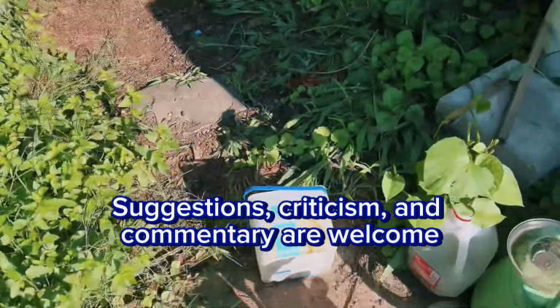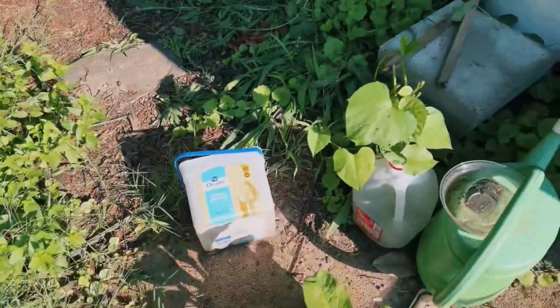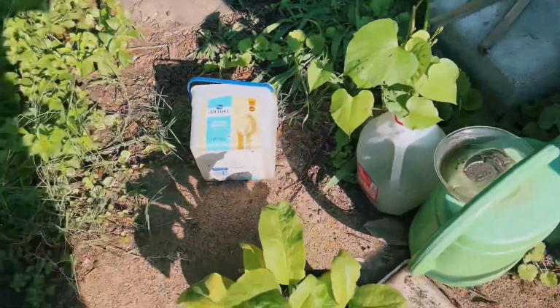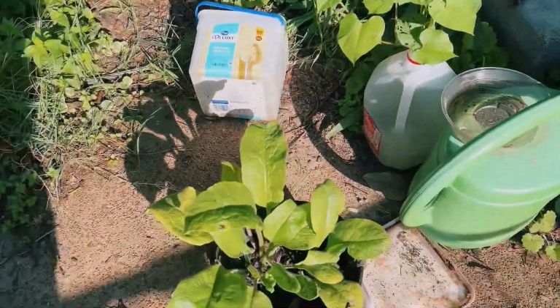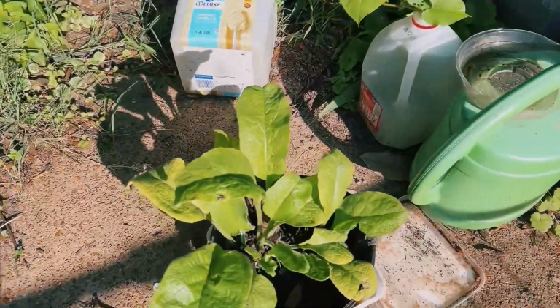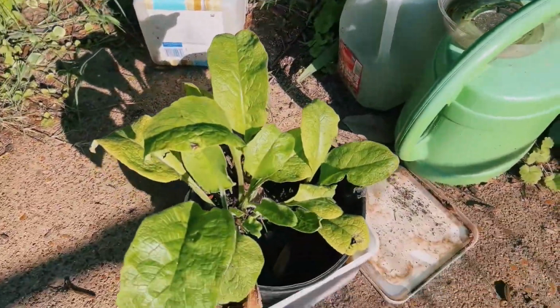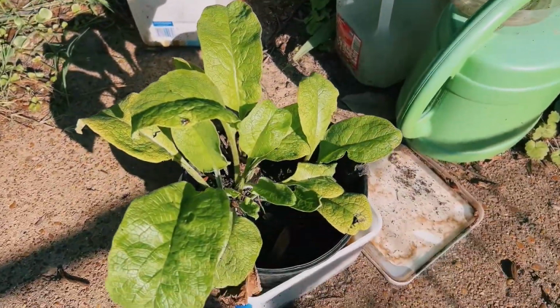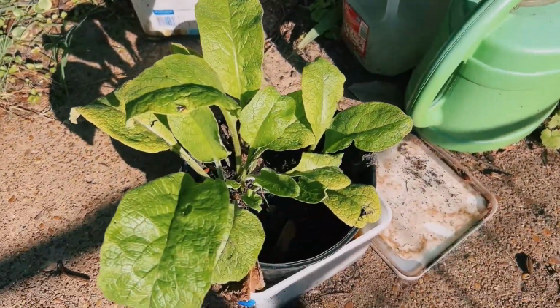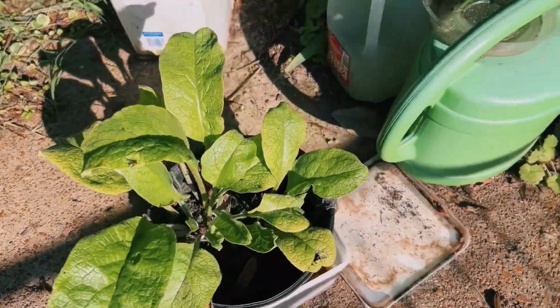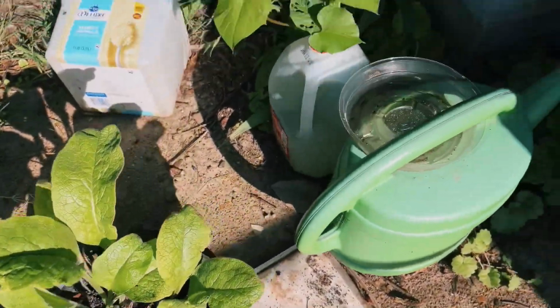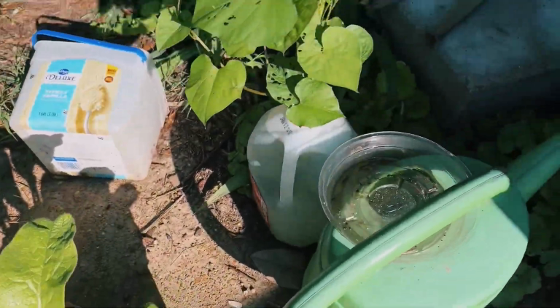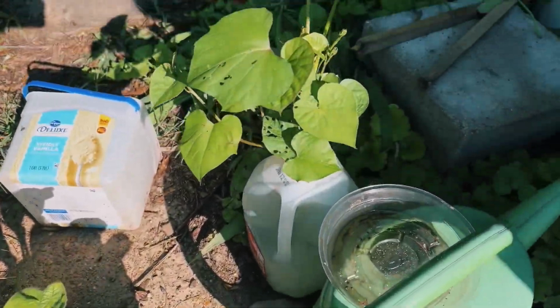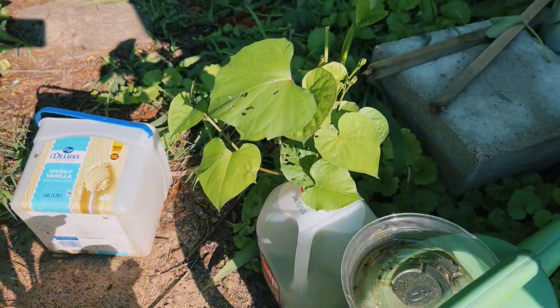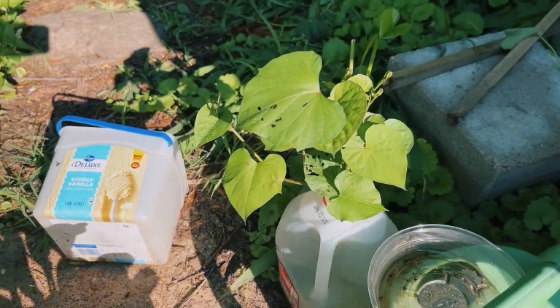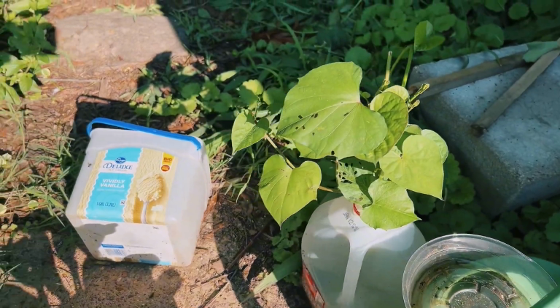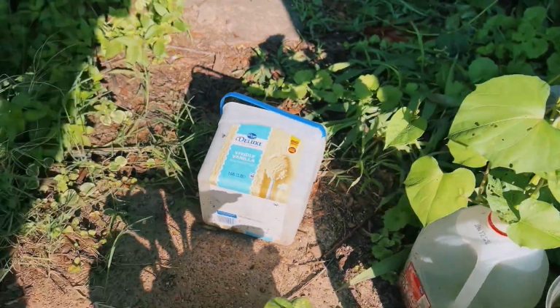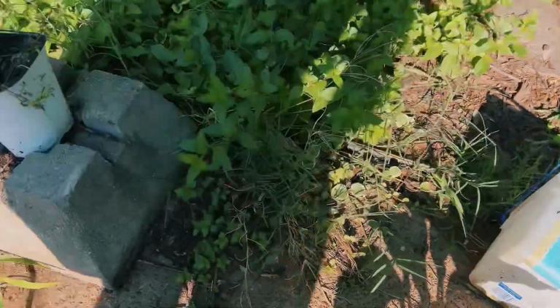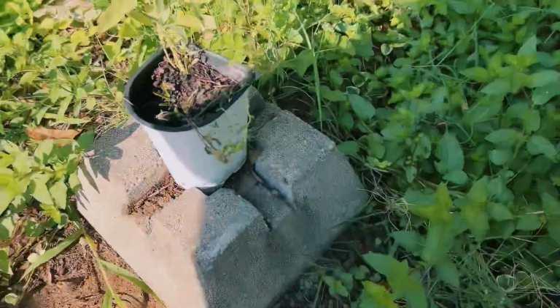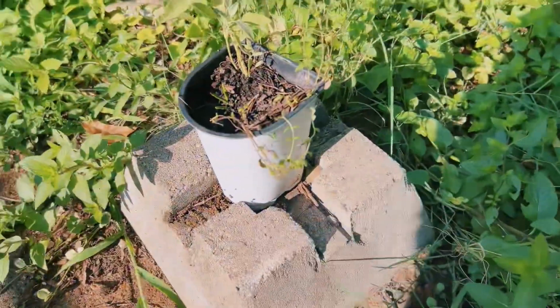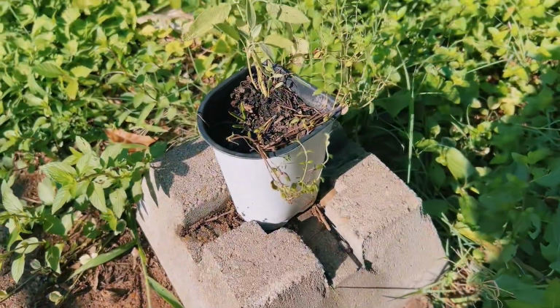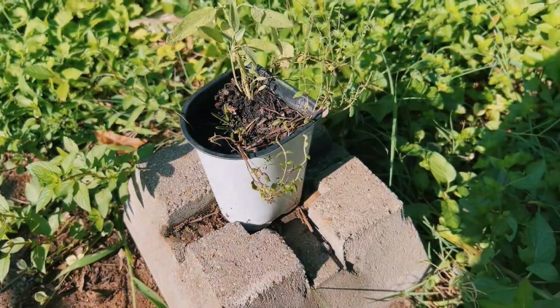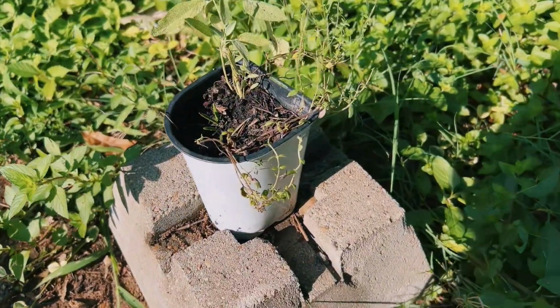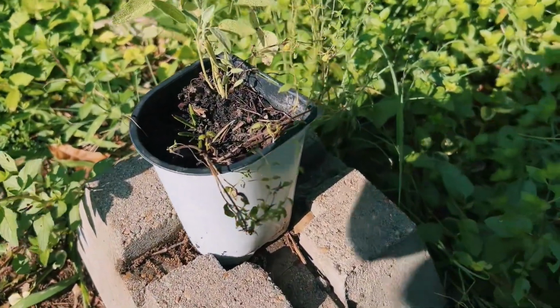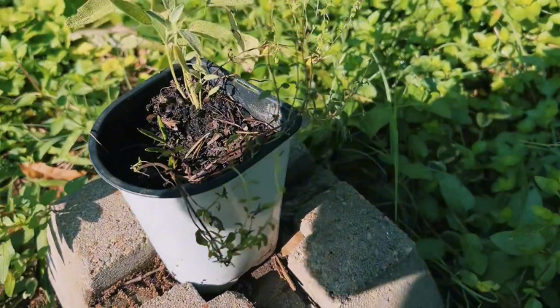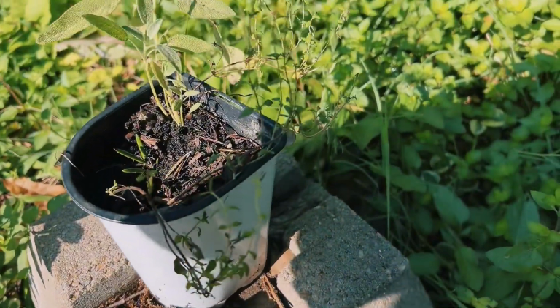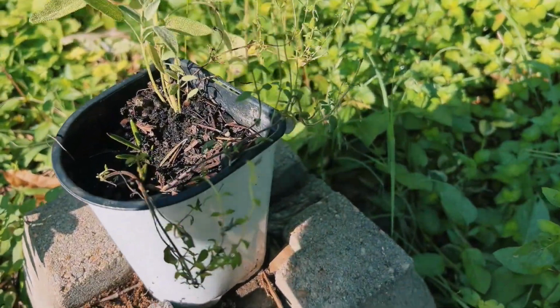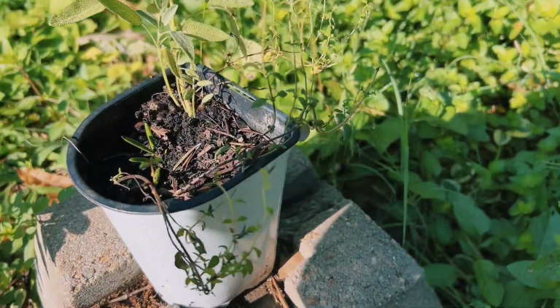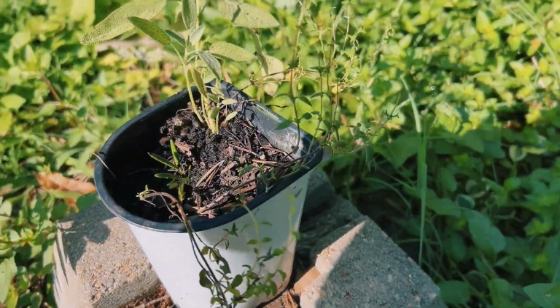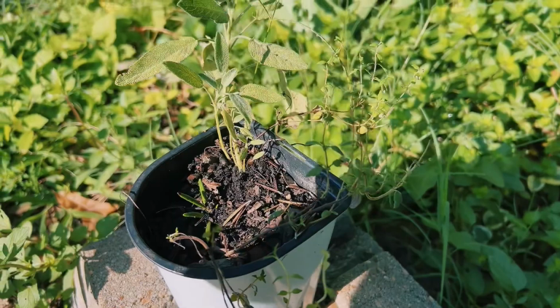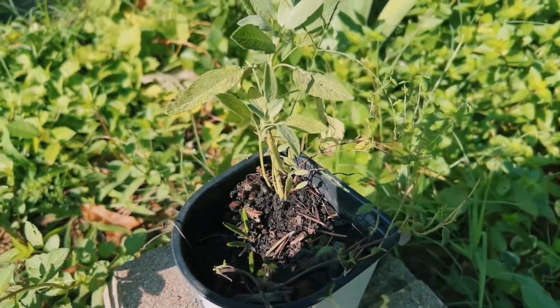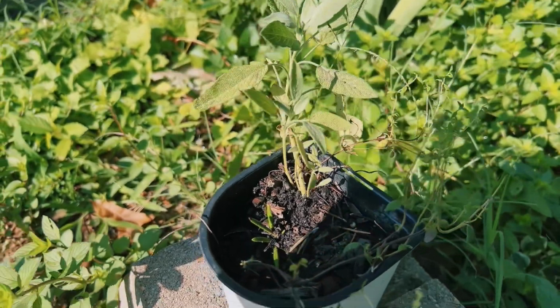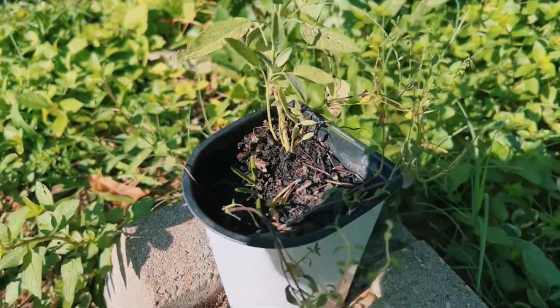All right, there's some comfrey right here. Here's some sweet potato starts here. Here's some thyme and sage here.